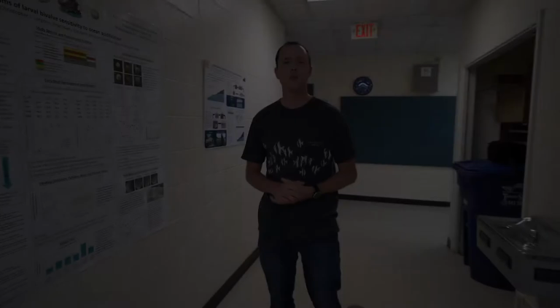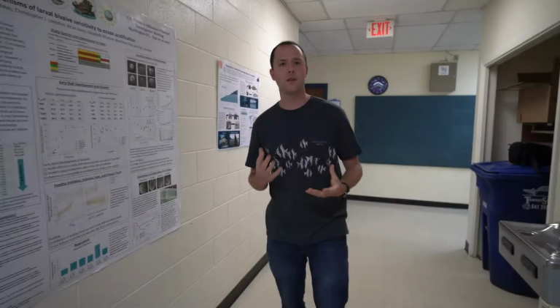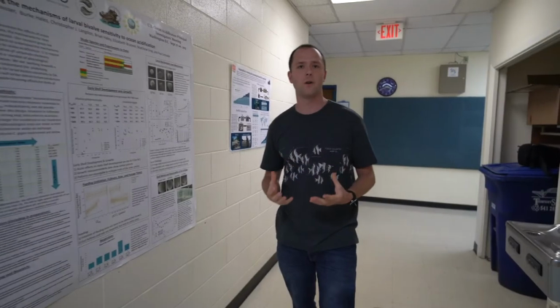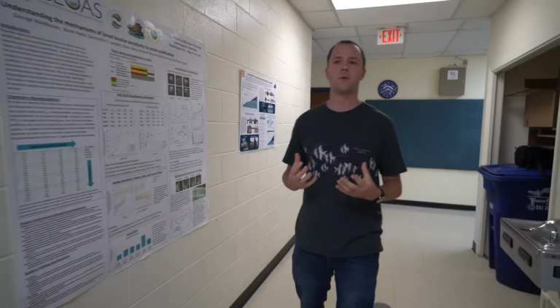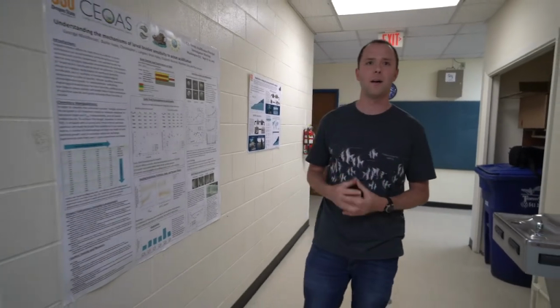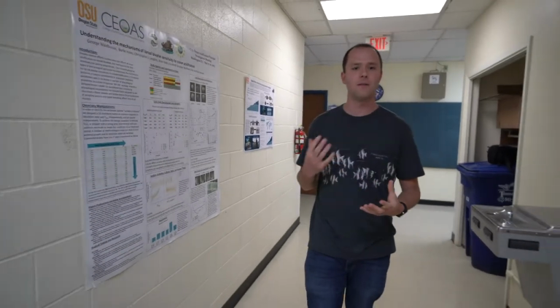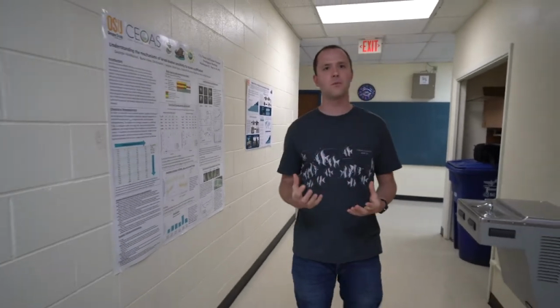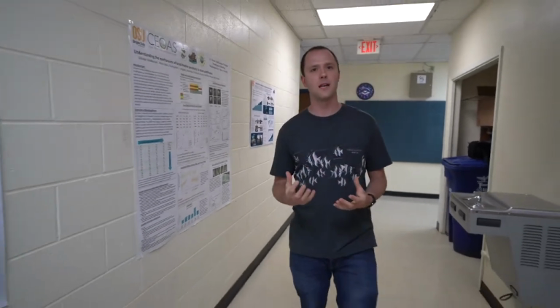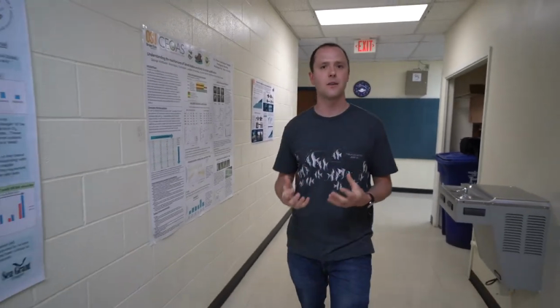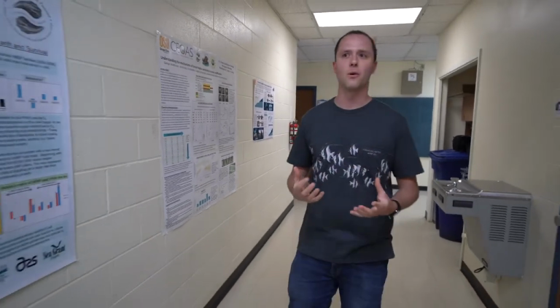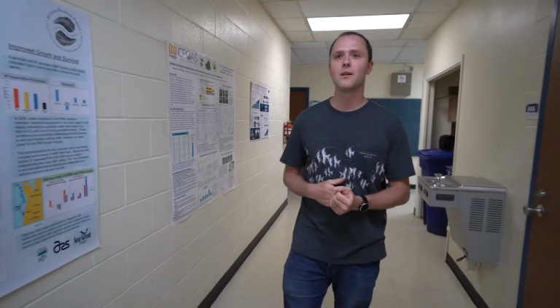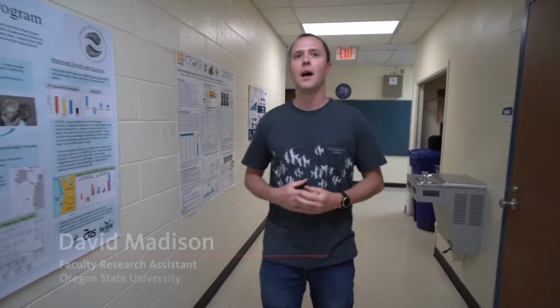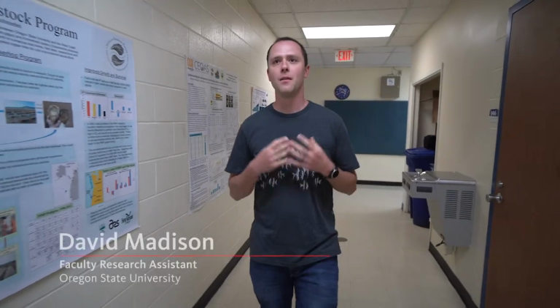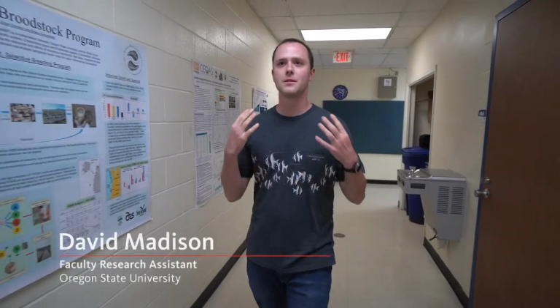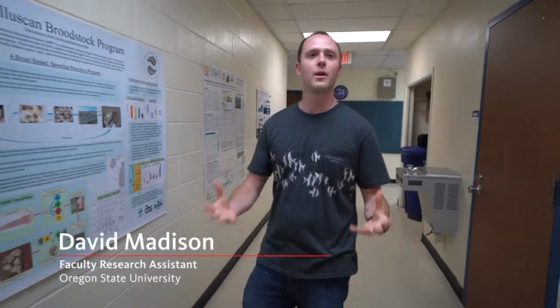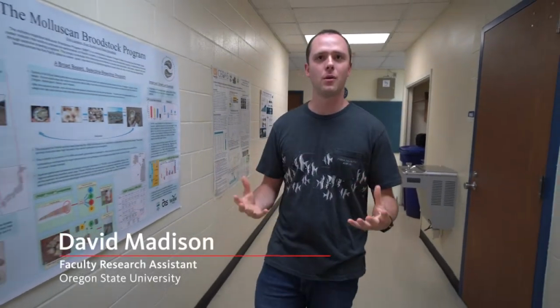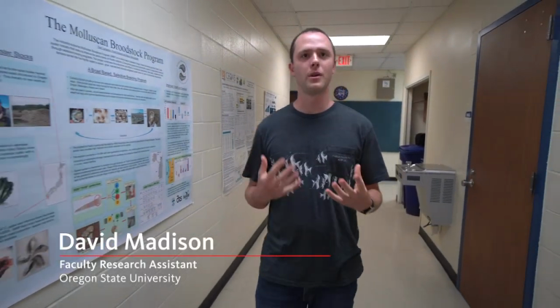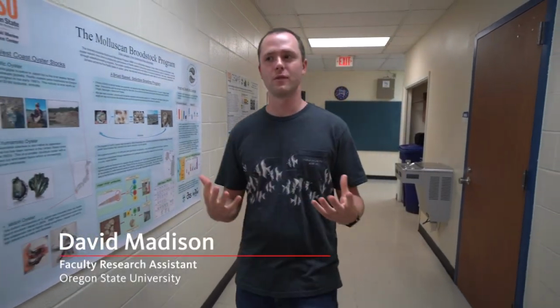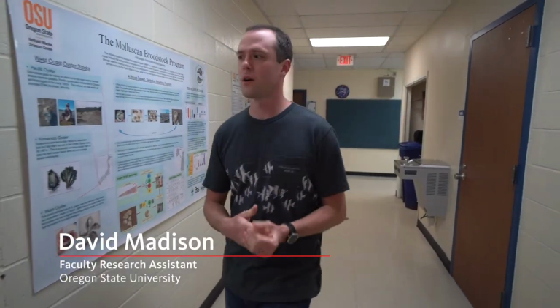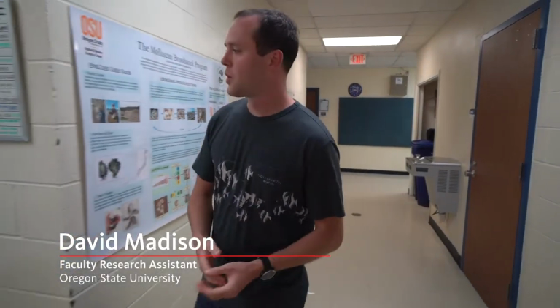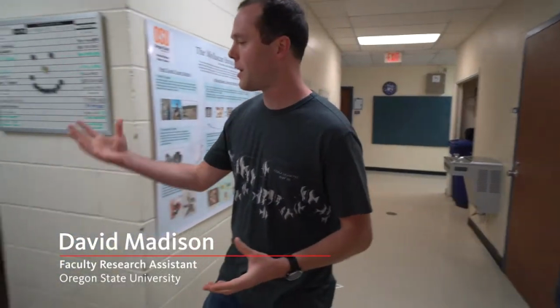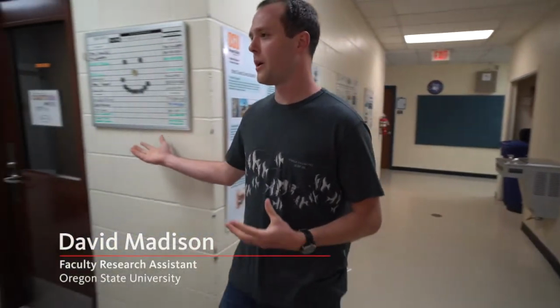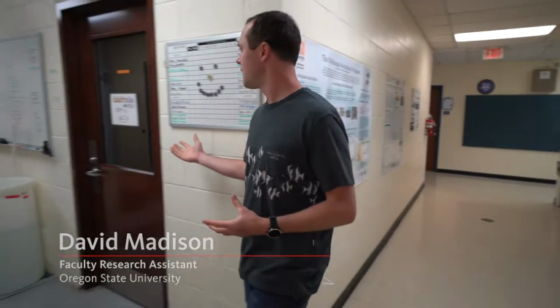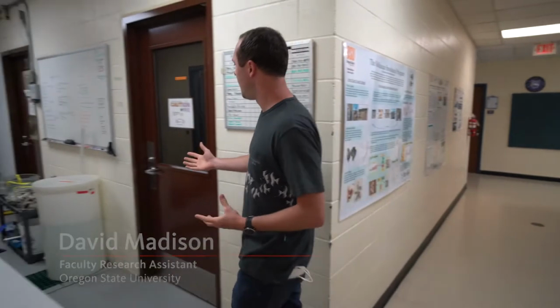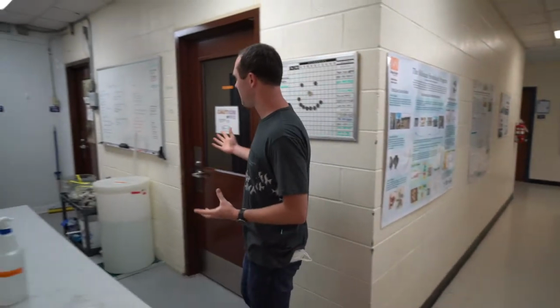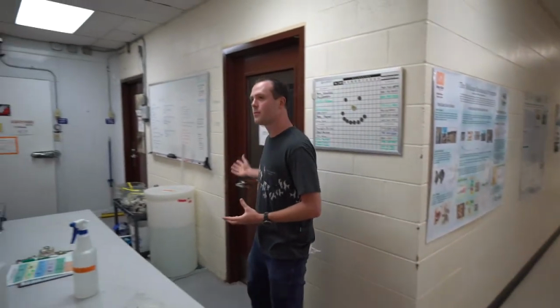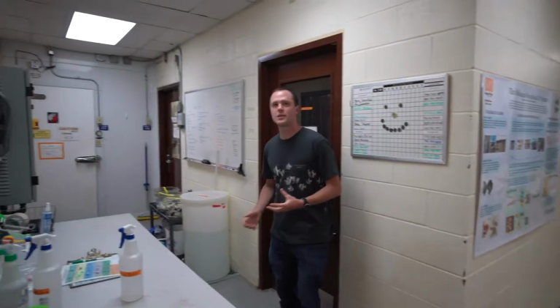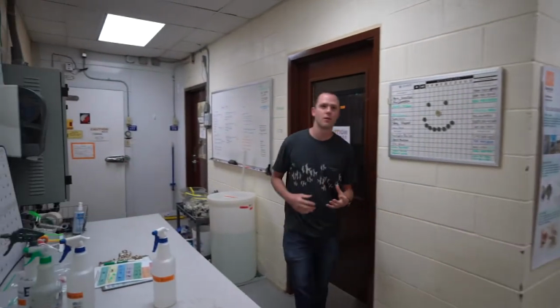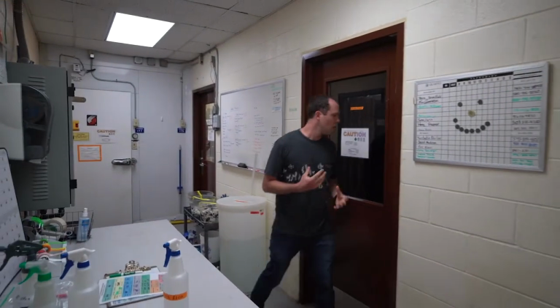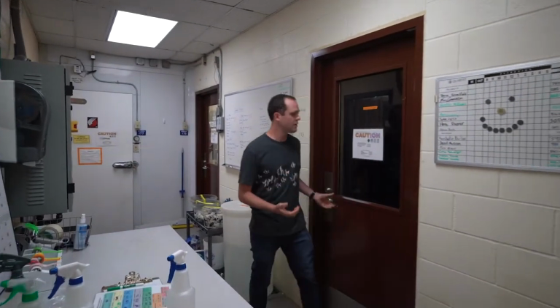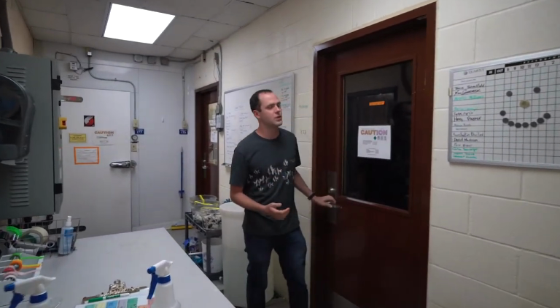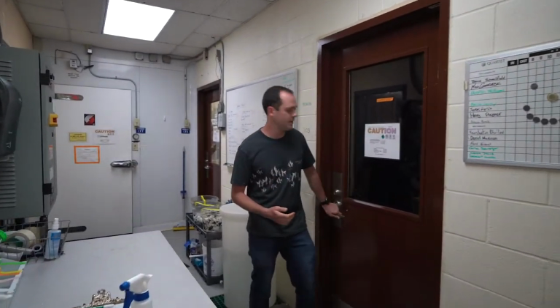We're in the Newport Aquaculture Lab at Hatfield Marine Science Center in Newport, Oregon. This is the main wing of the building where we do most of our work. To our right here we have this room which is set up for ocean acidification experiments.